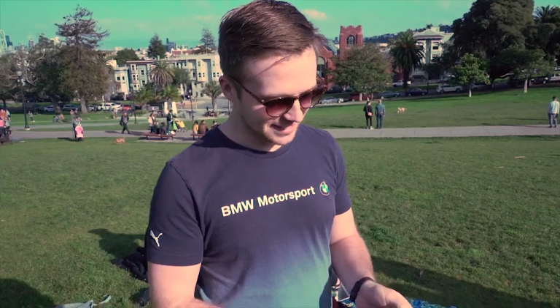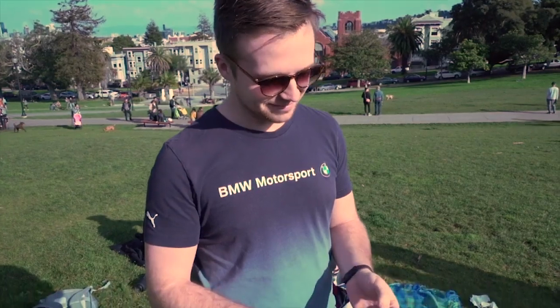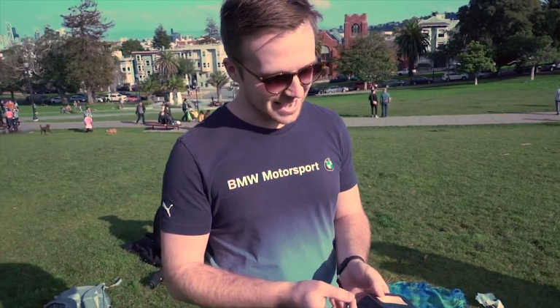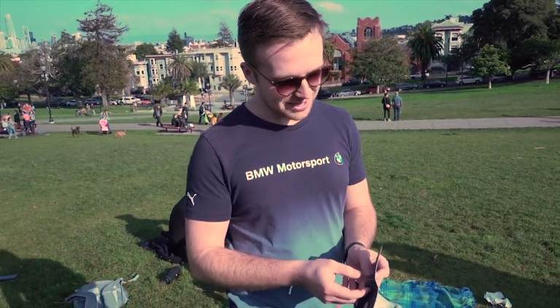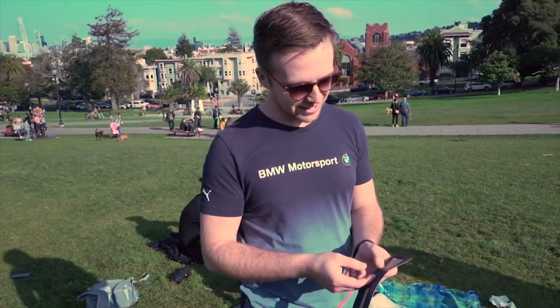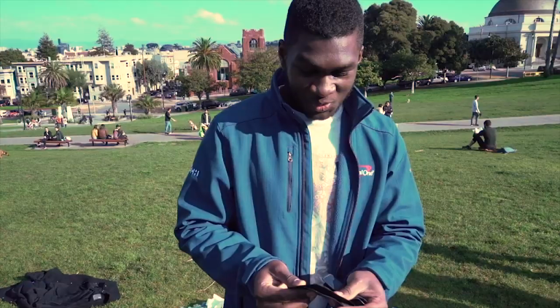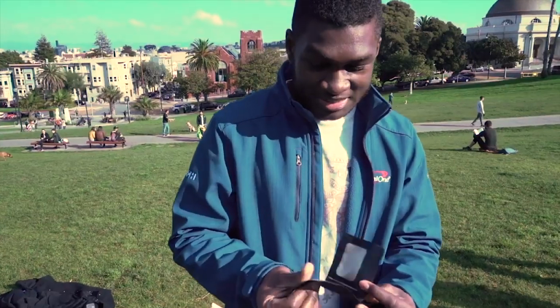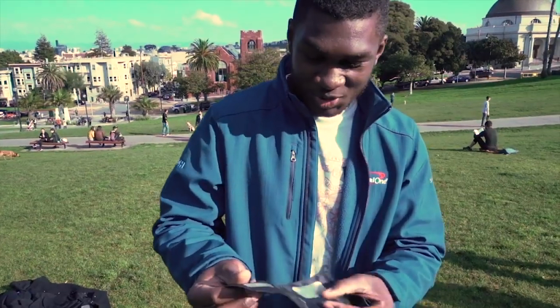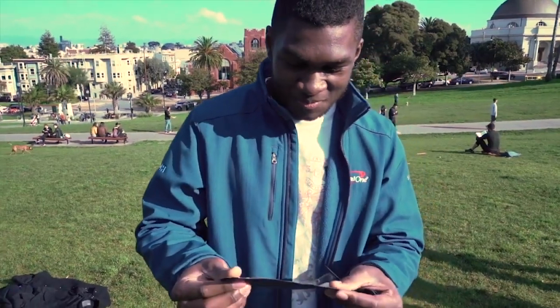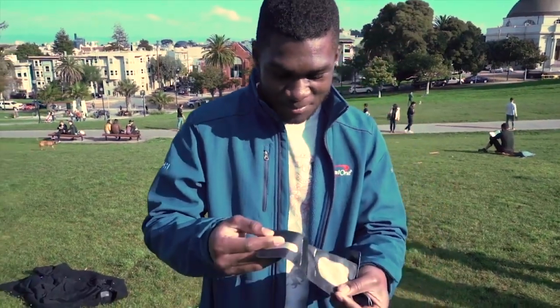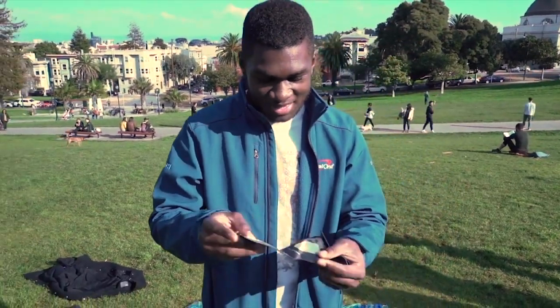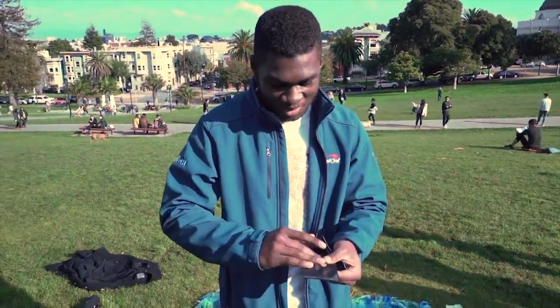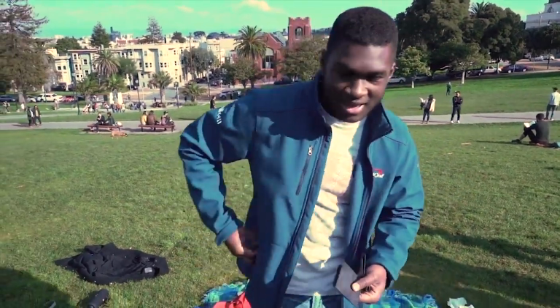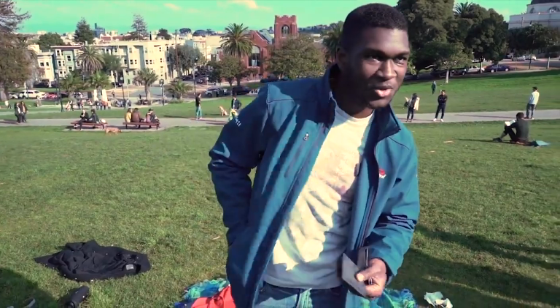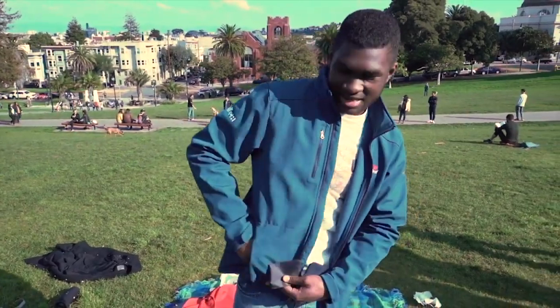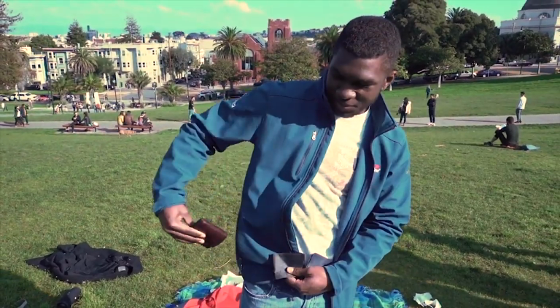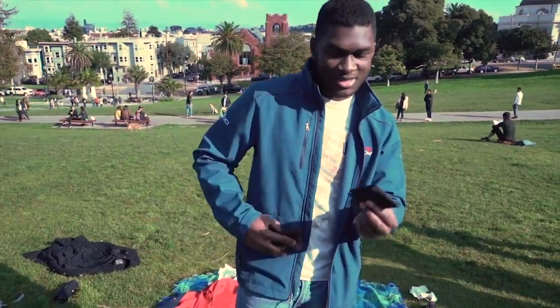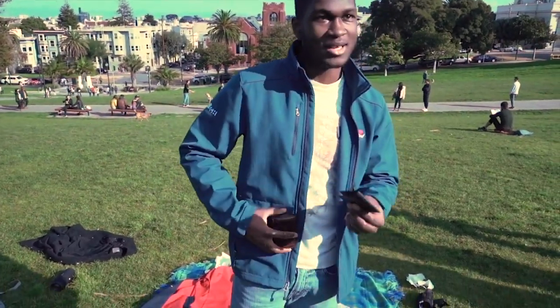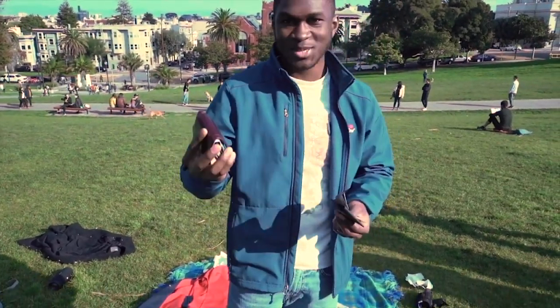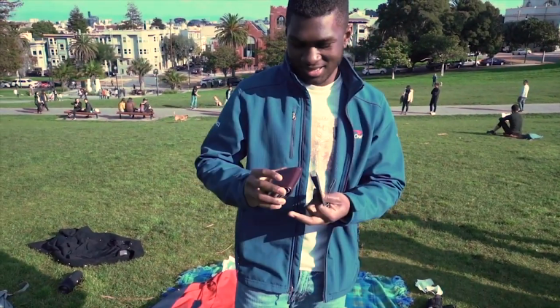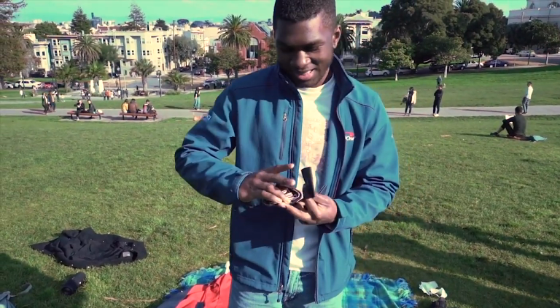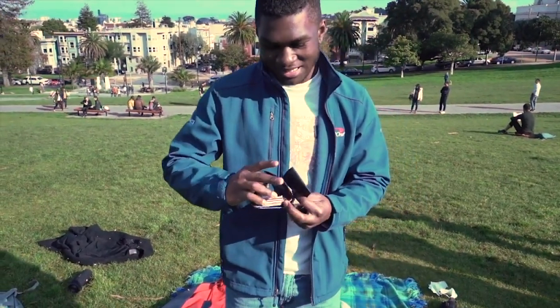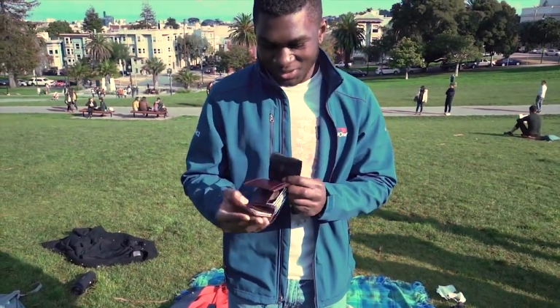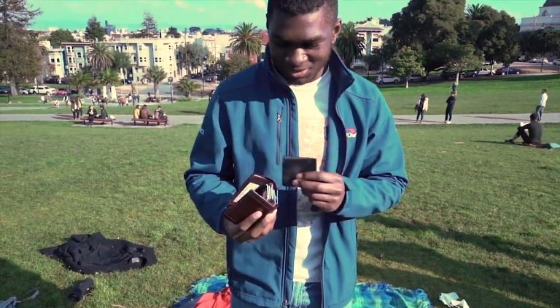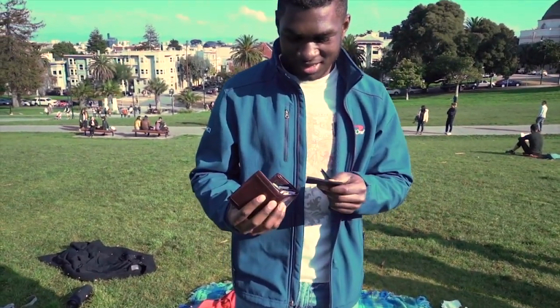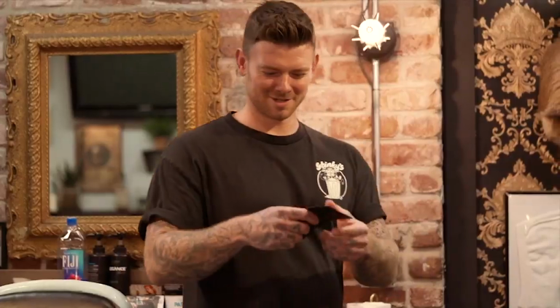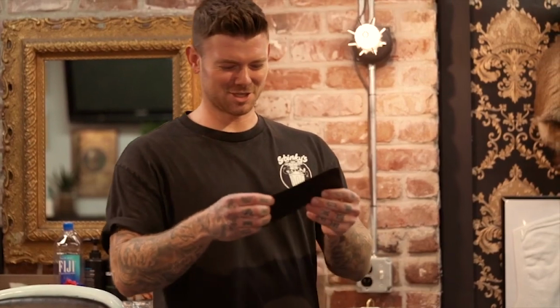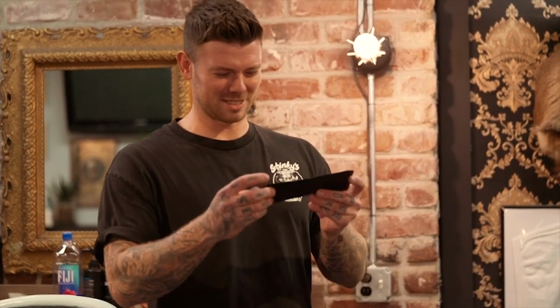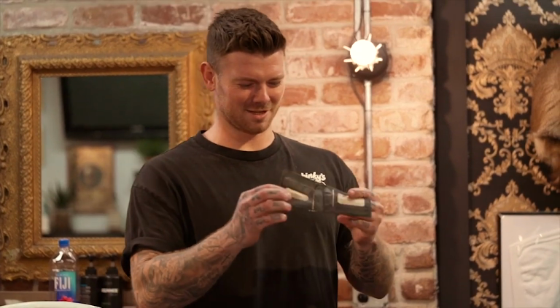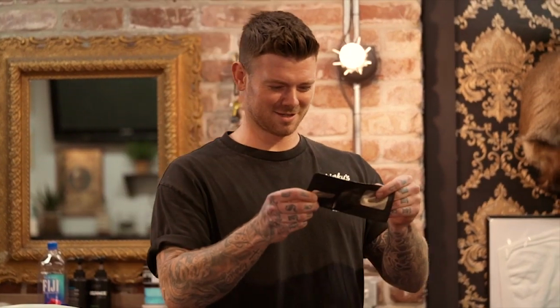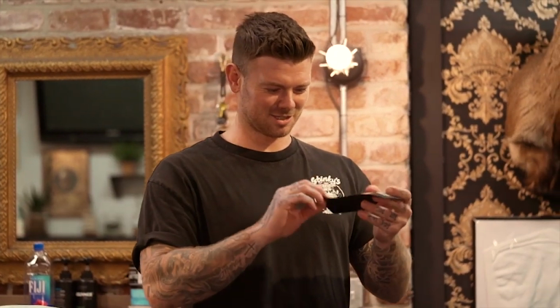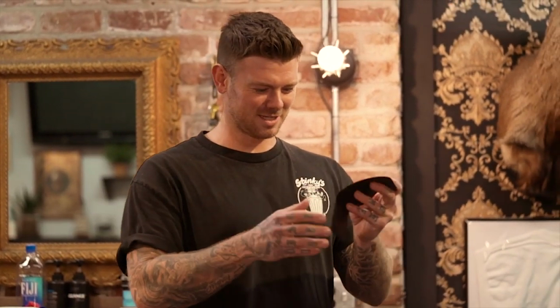Dude, that is impressively thin. Wow, these things are like paper thin. Oh my god. Yo, this is like, I could put this wallet in this wallet. That's pretty awesome. So sick. That's crazy.